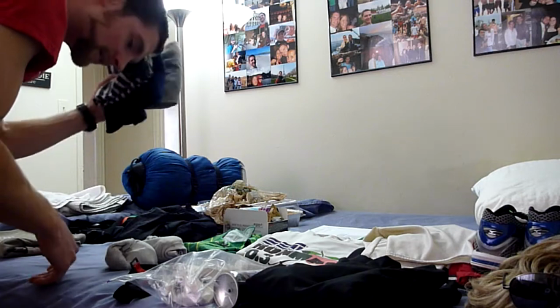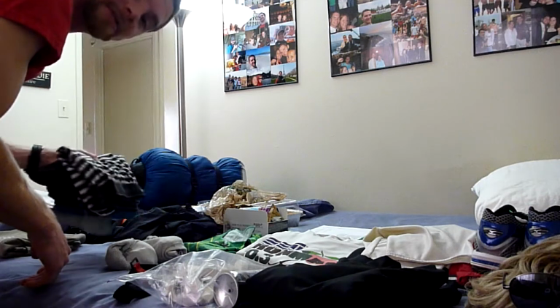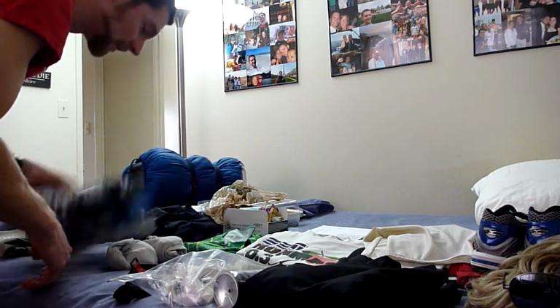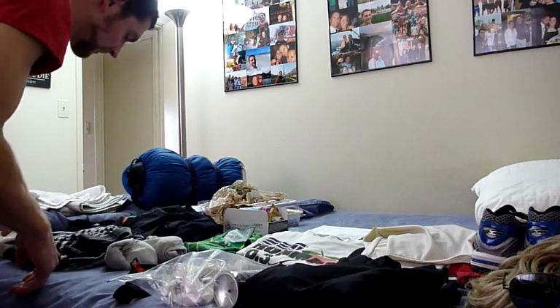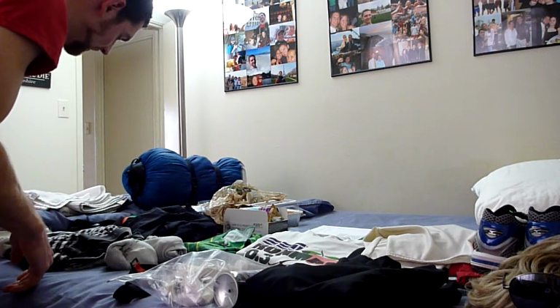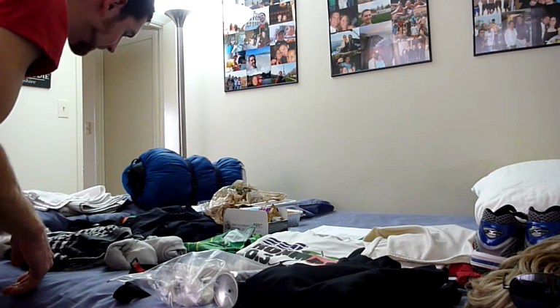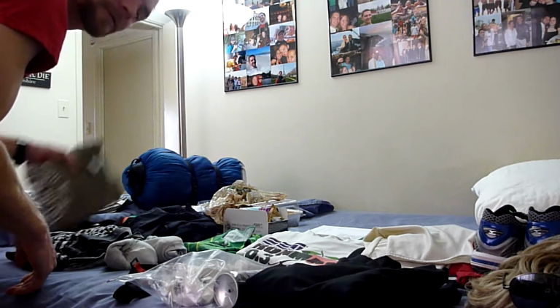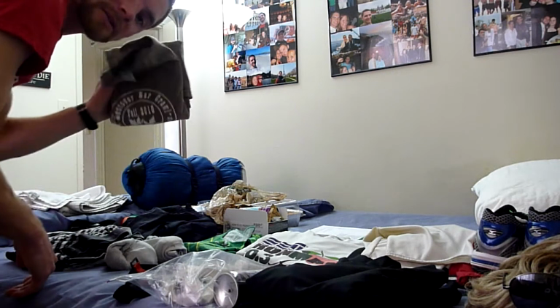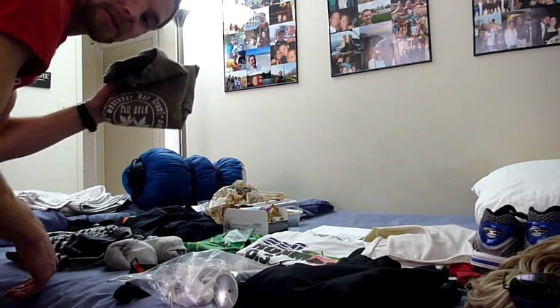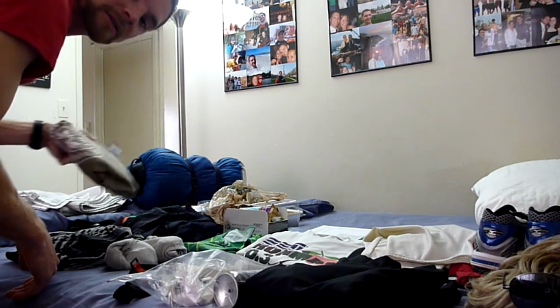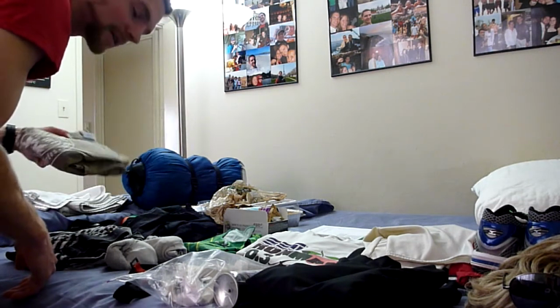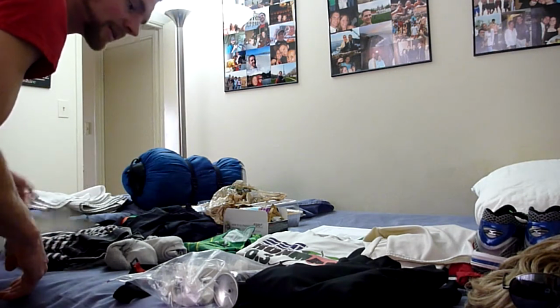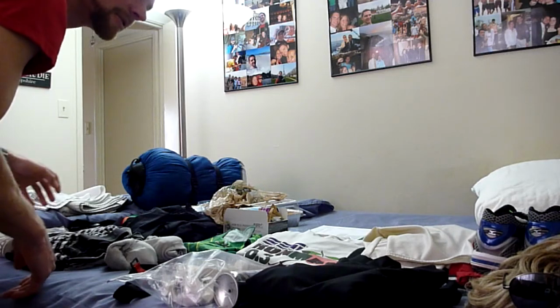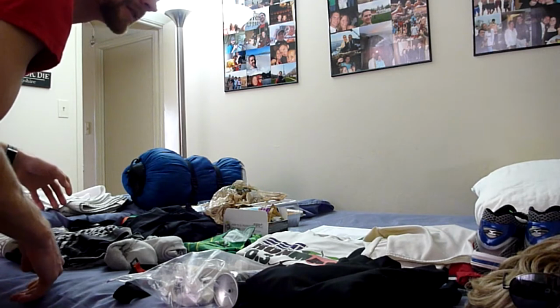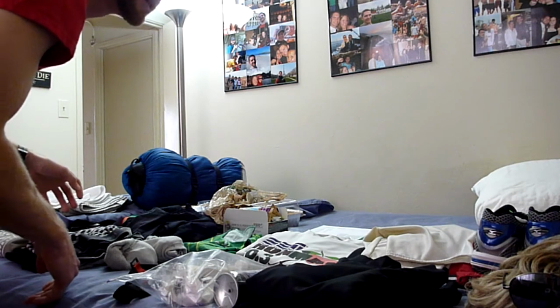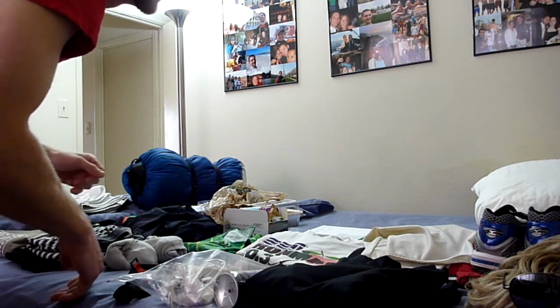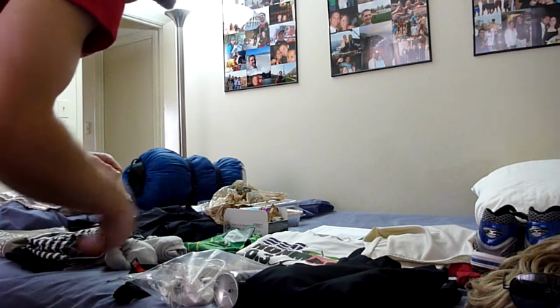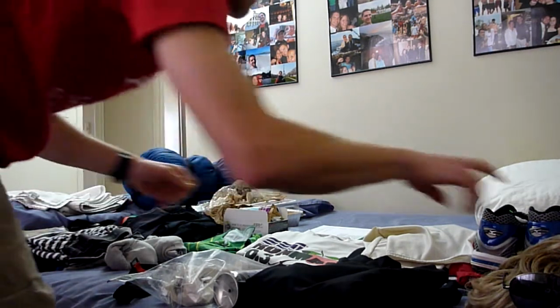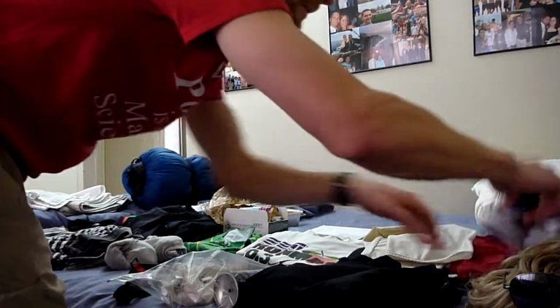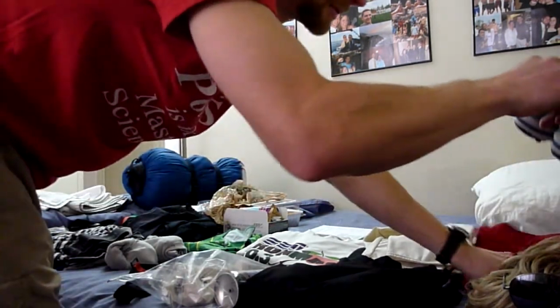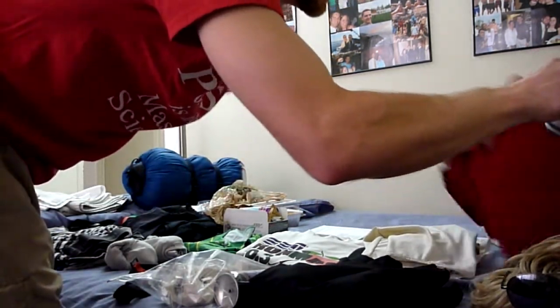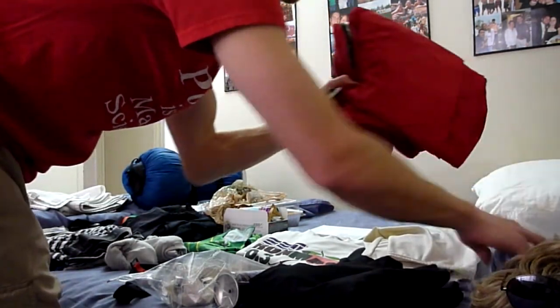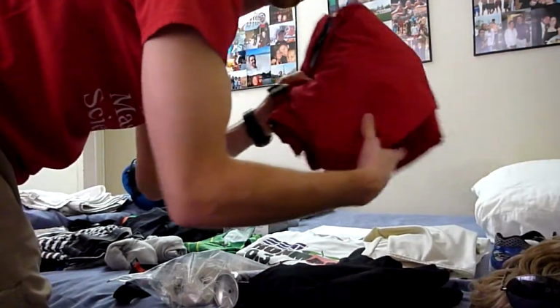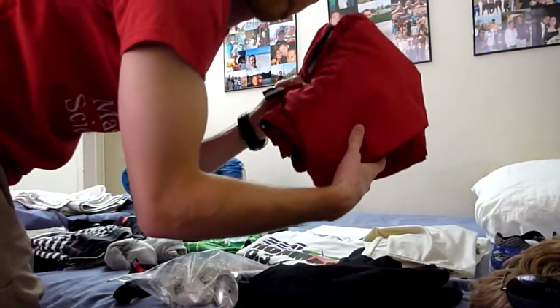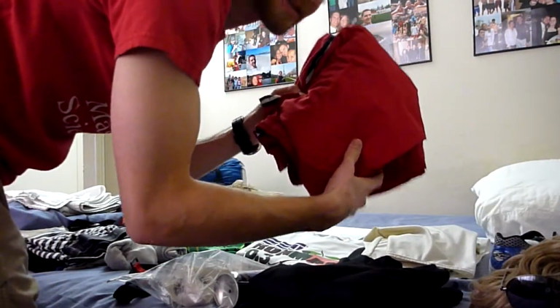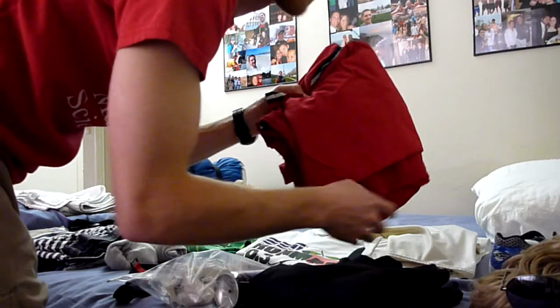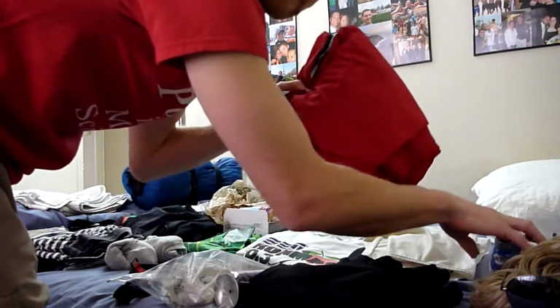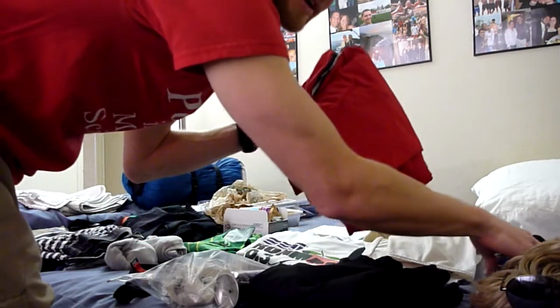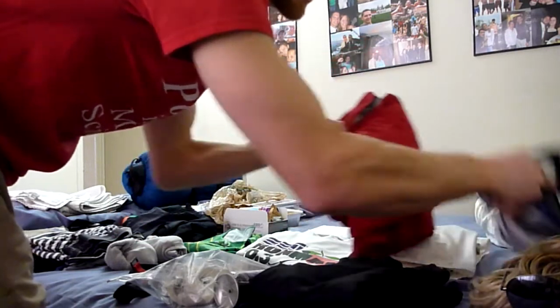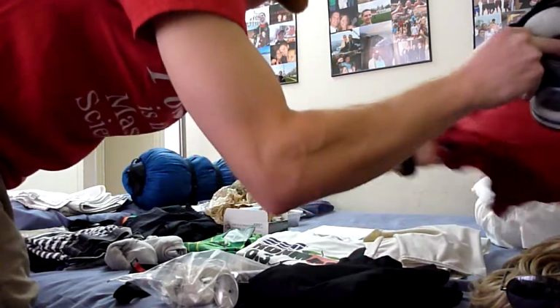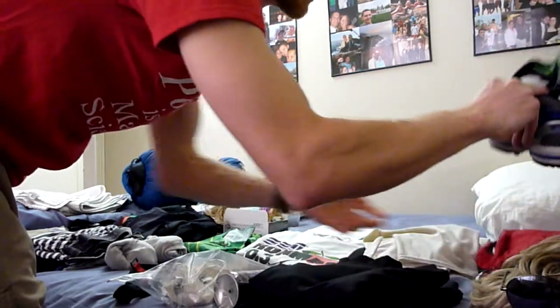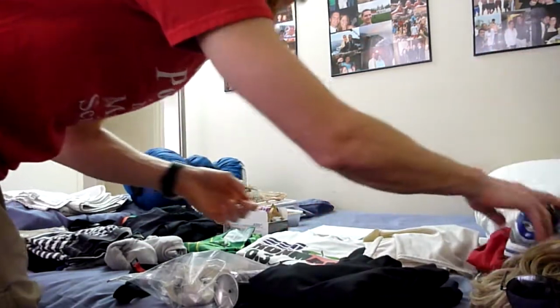Underwear for regular everyday stuff. Long sleeve shirt in case I want that after the race. Also, I've got some warm-up pants — again, after the race, throw those on. Comfortable.